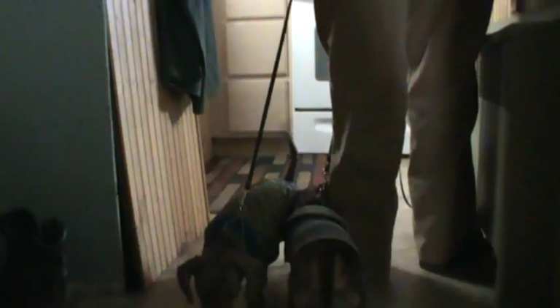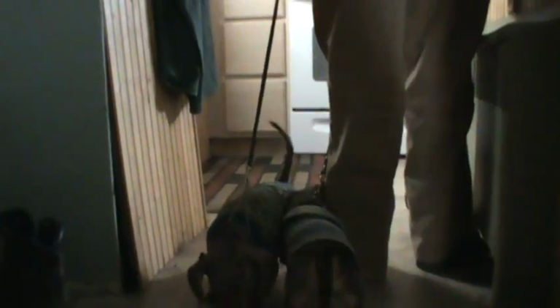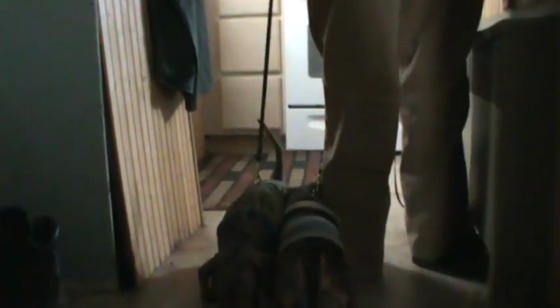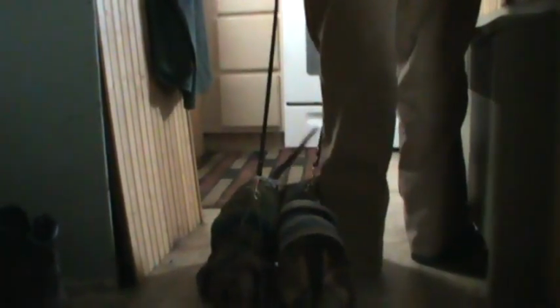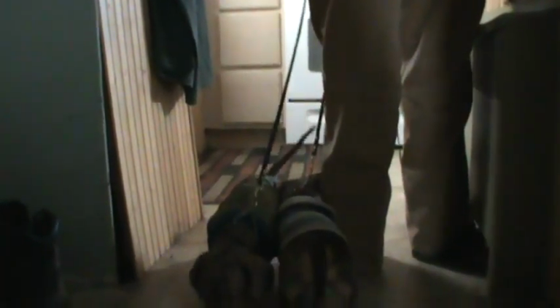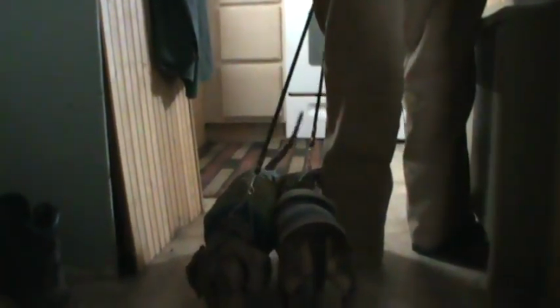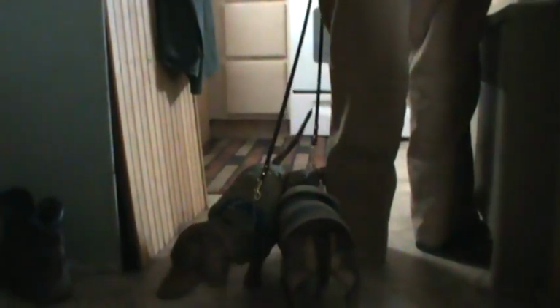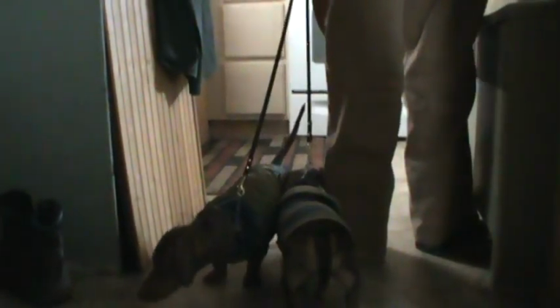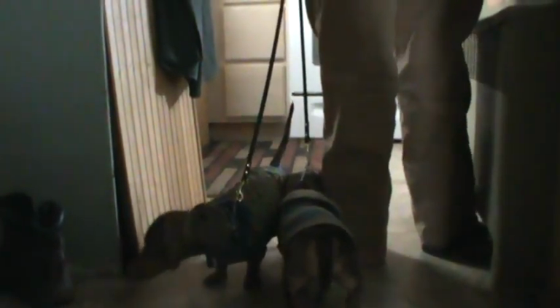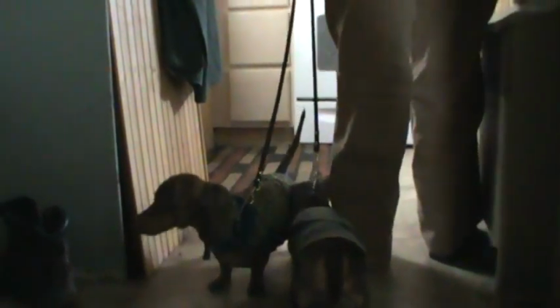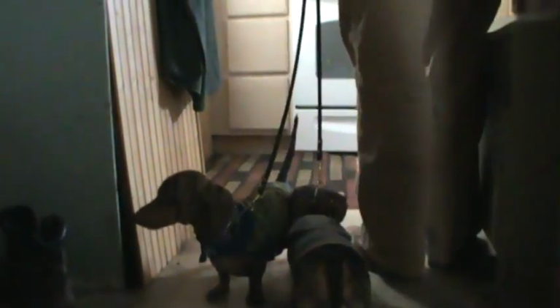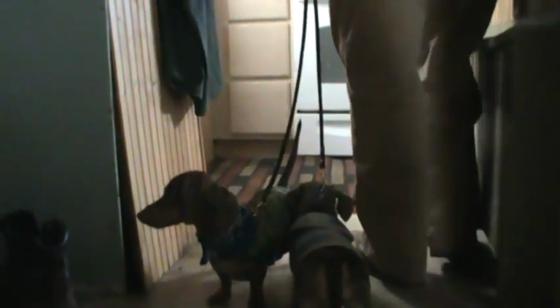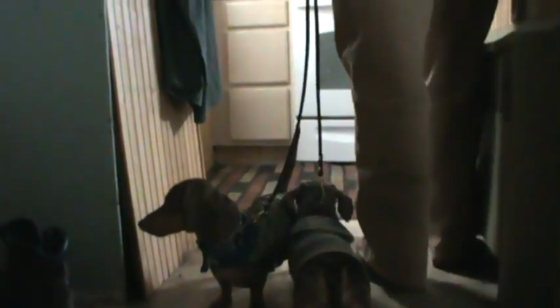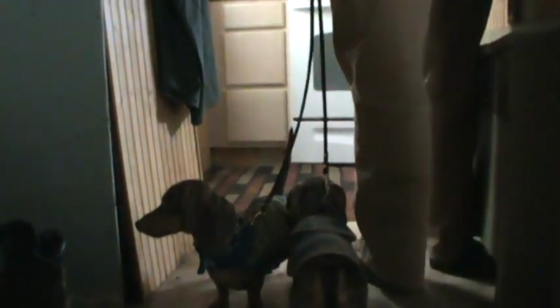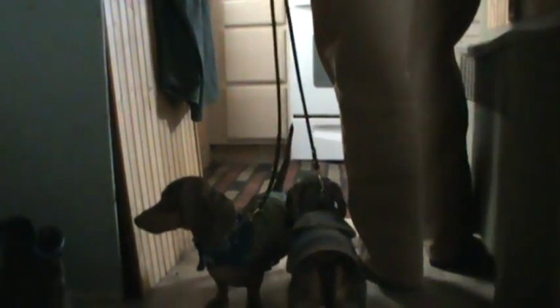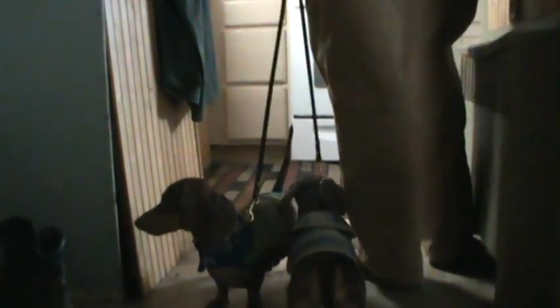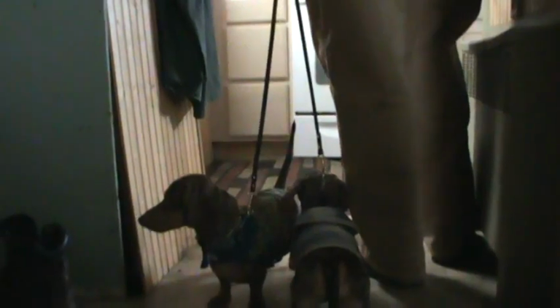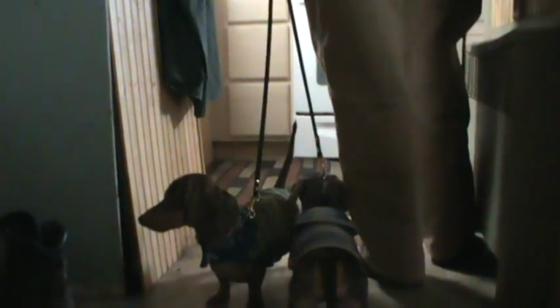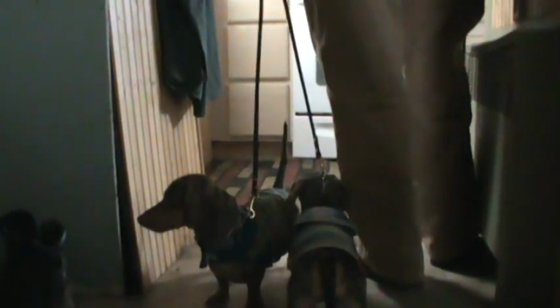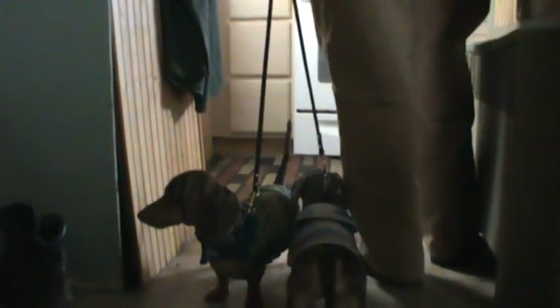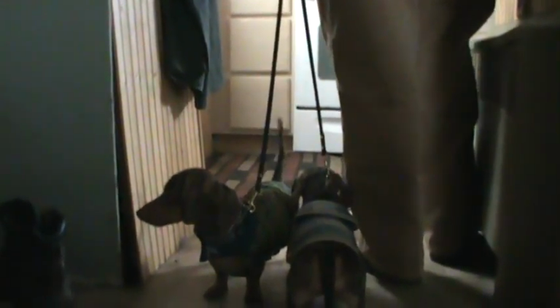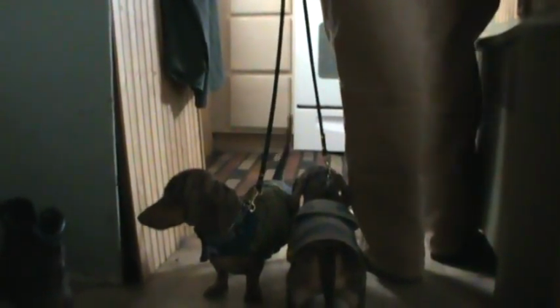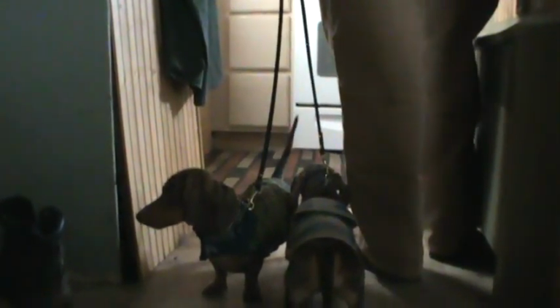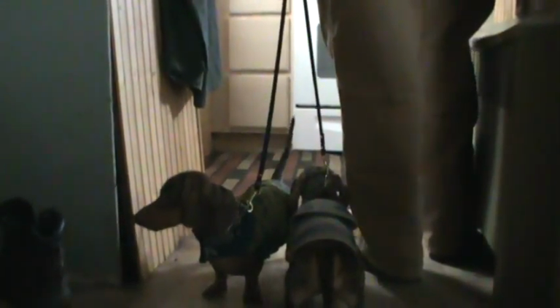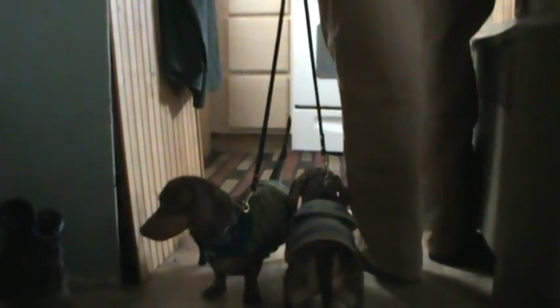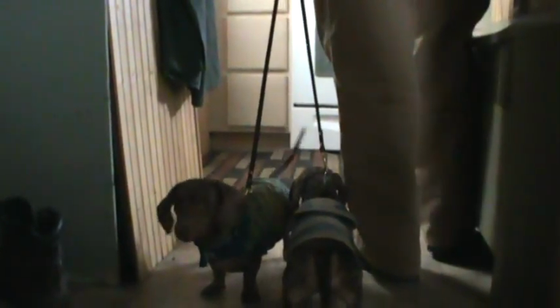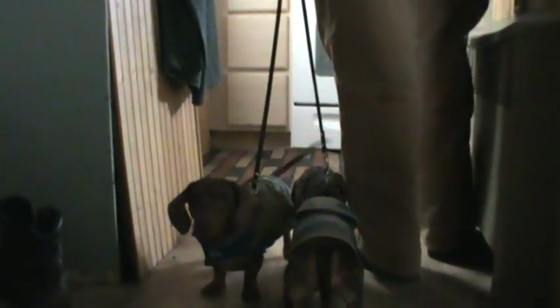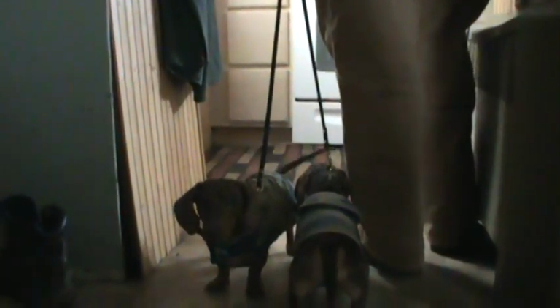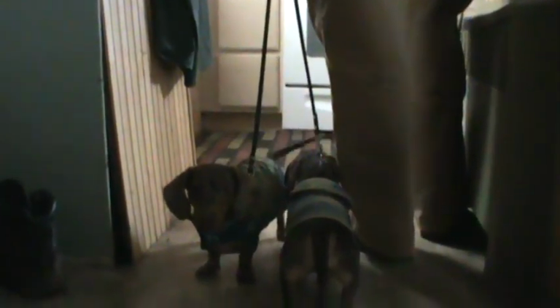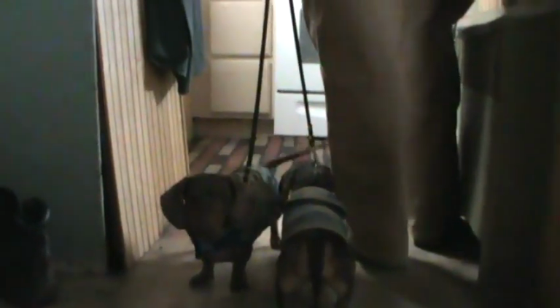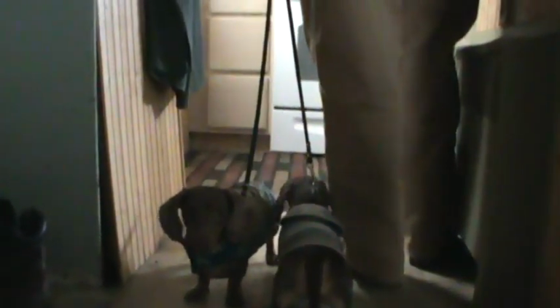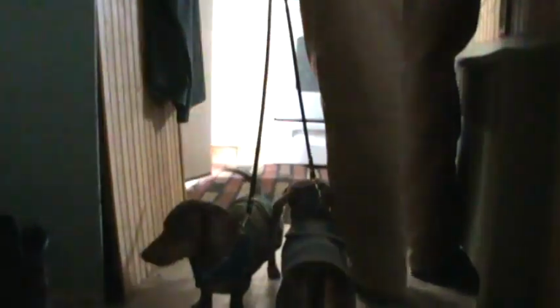My husband is kneeling down. Basically, we're going to allow him to use his investigative properties while the elevator door opens and a dog and a human enter.